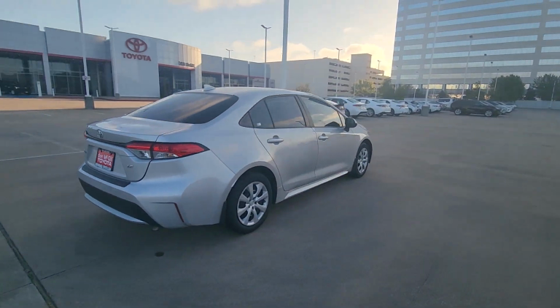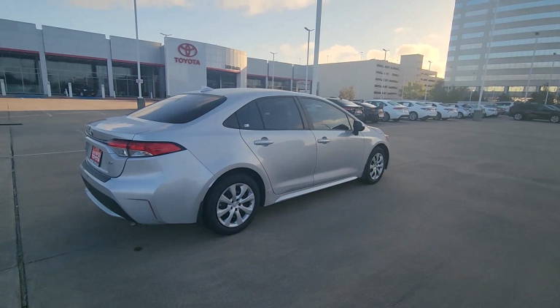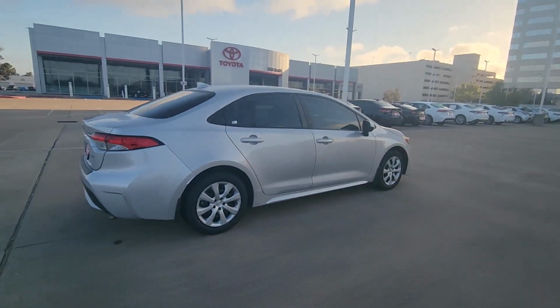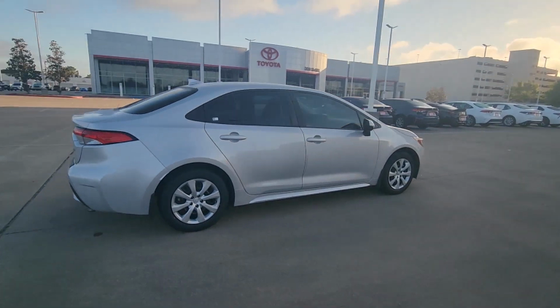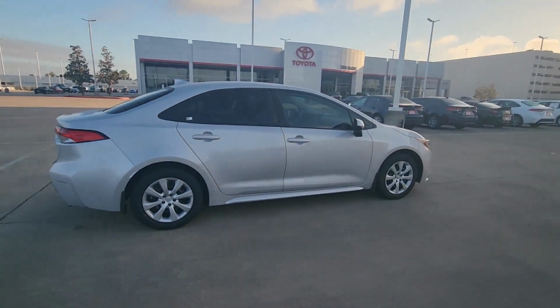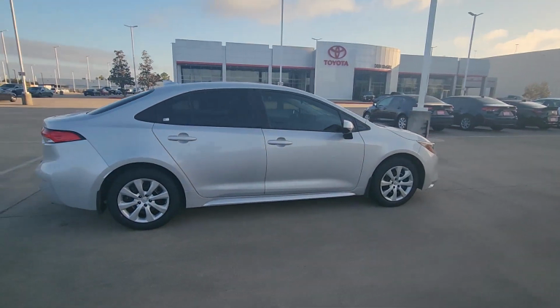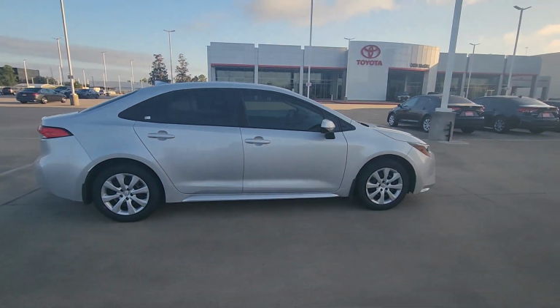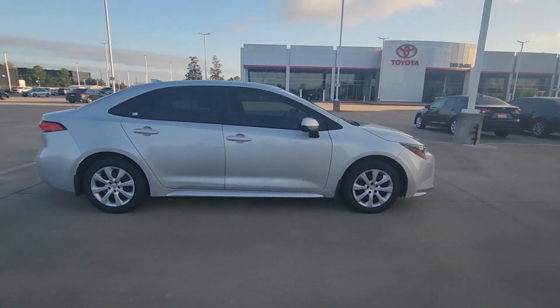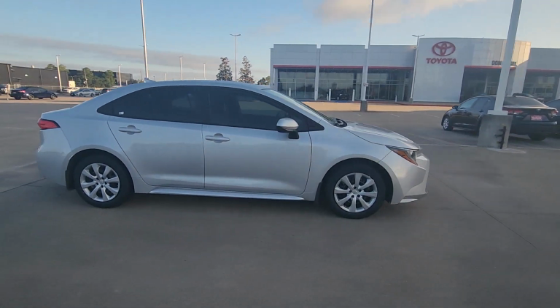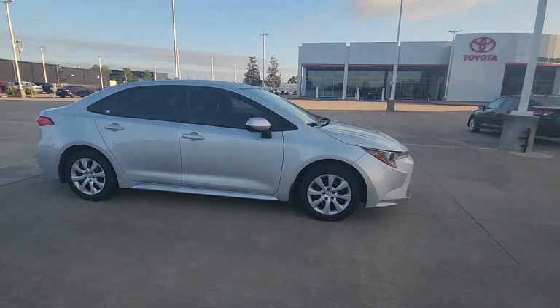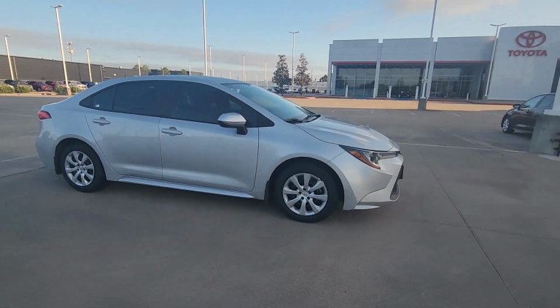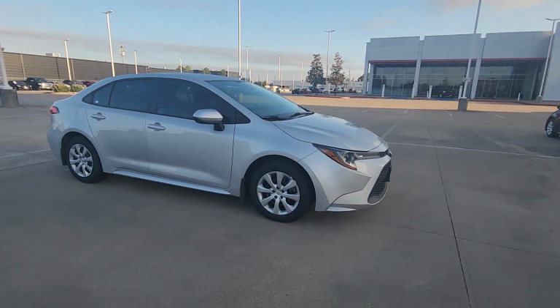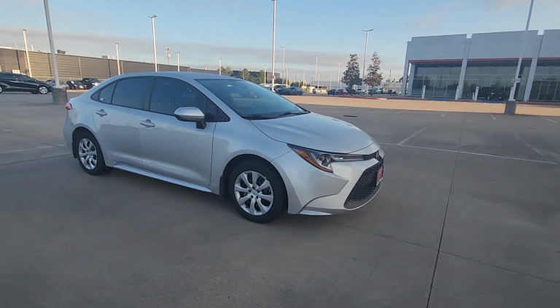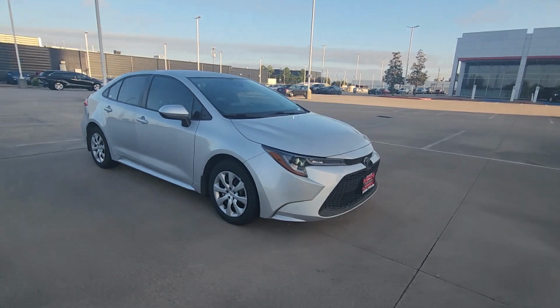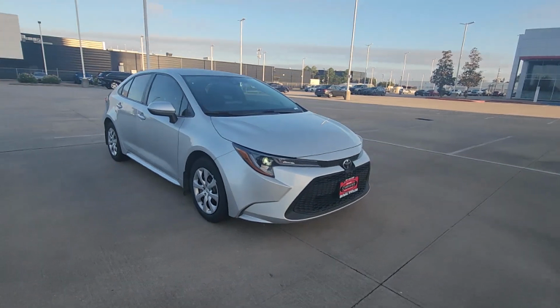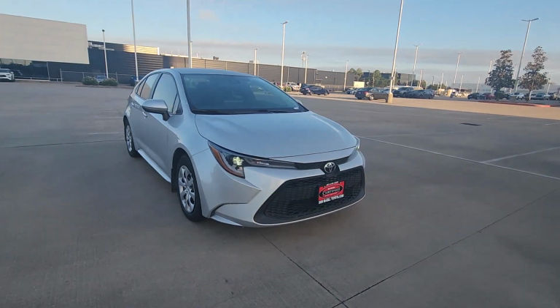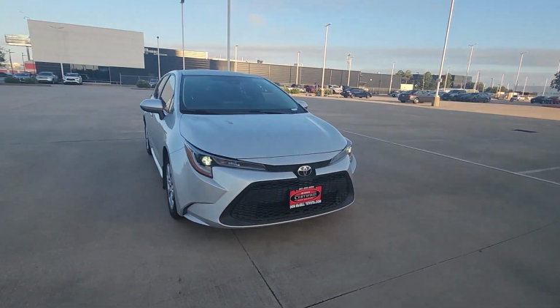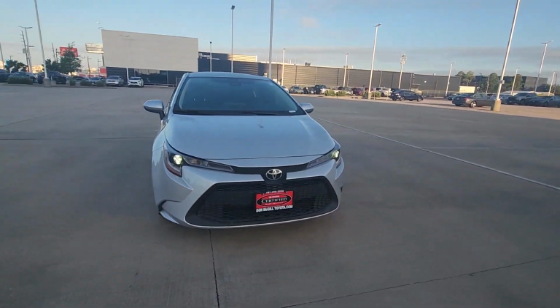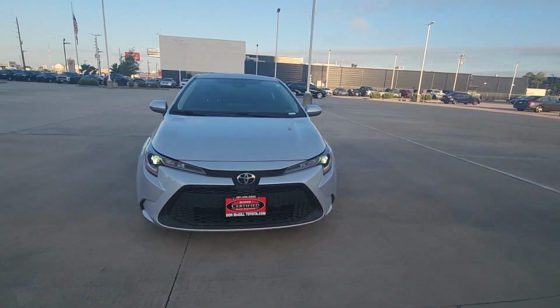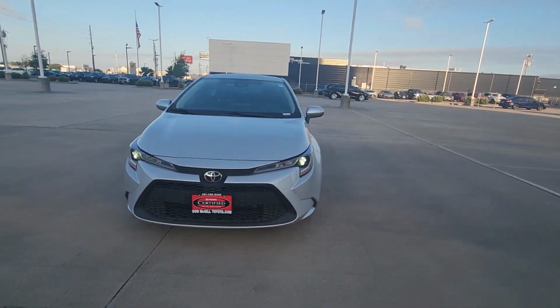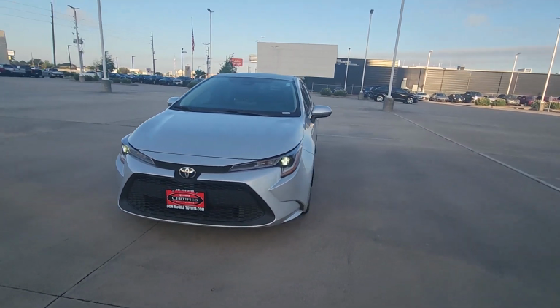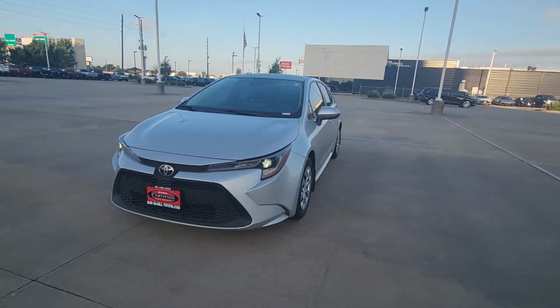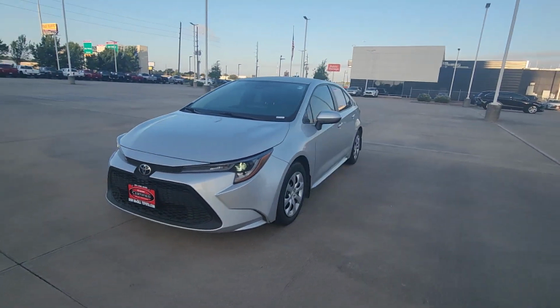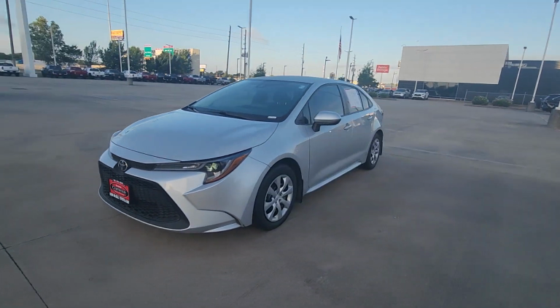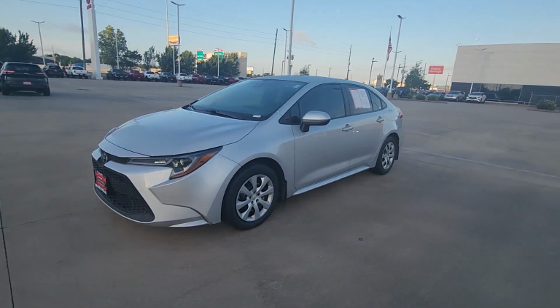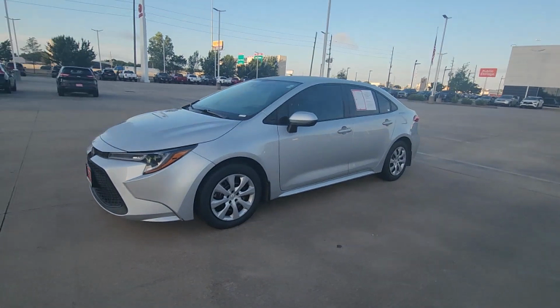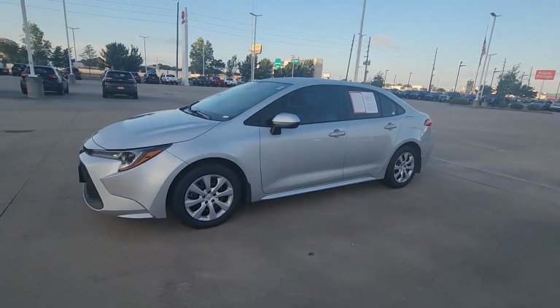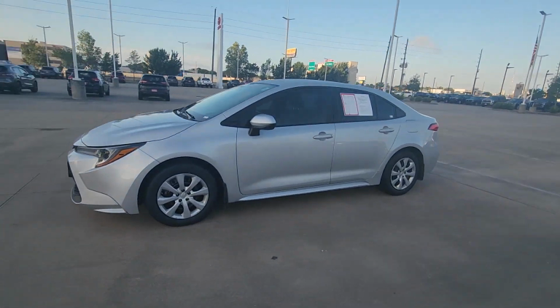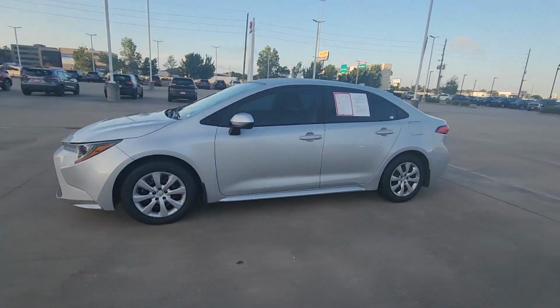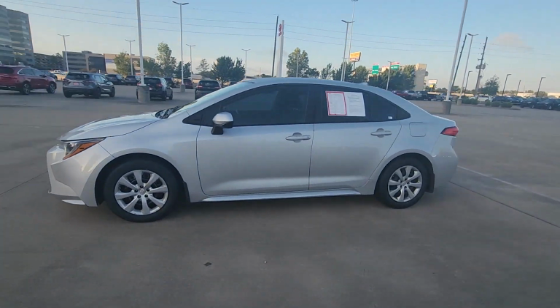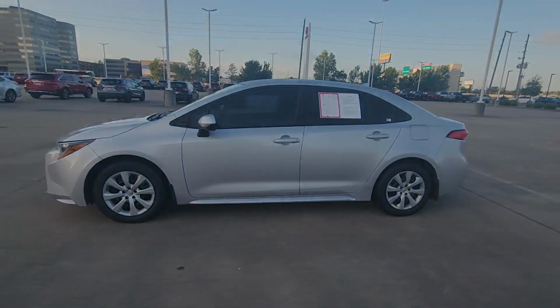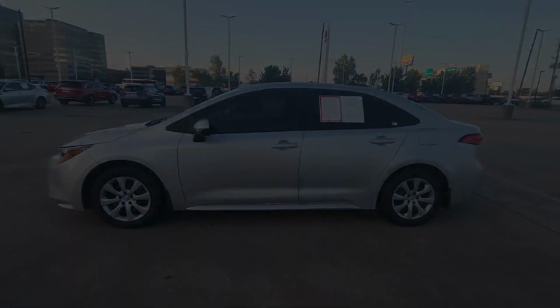Here's a Corolla sedan that's waiting to show you how much fun your daily commute can be. From its comfortable, driver-centered interior to its lower, wider stance, this reliable compact has all the features you want and the affordability and efficiency you need.